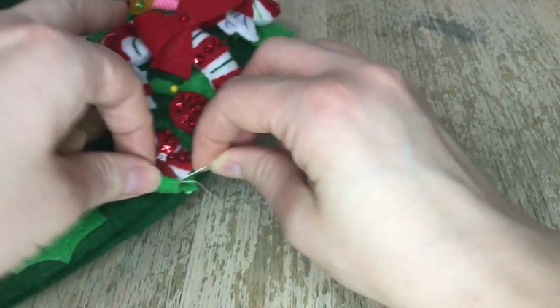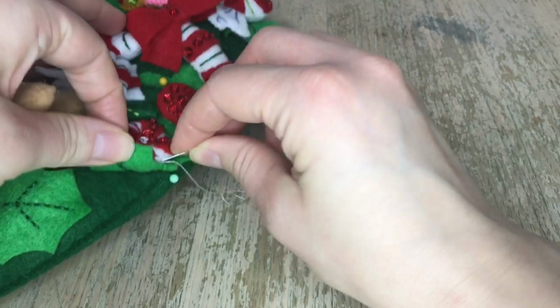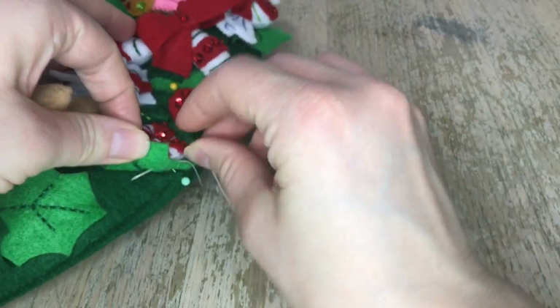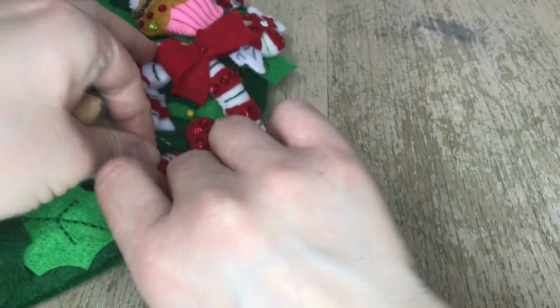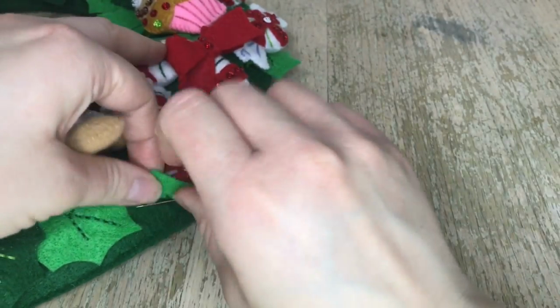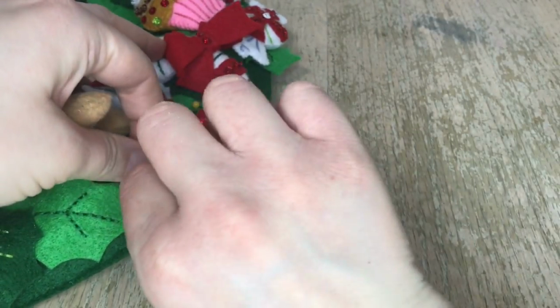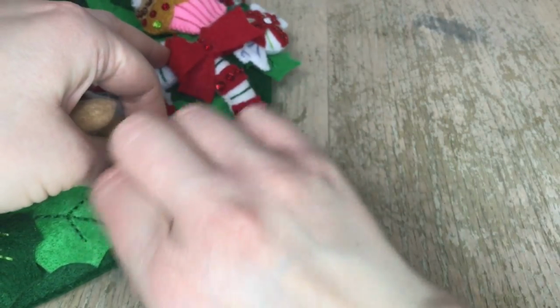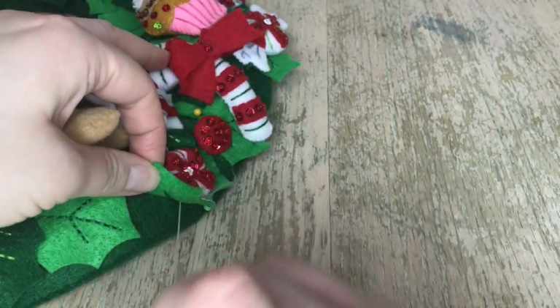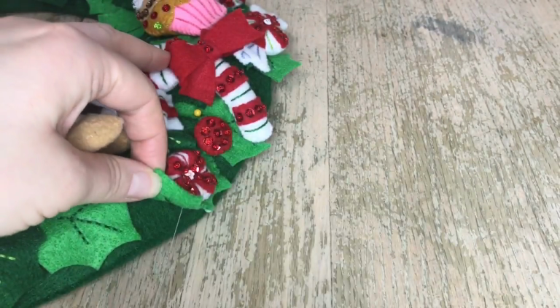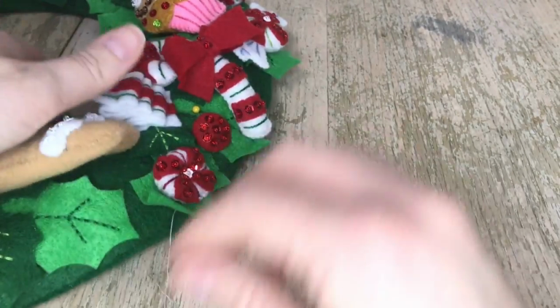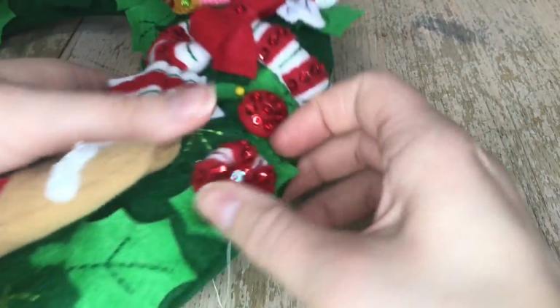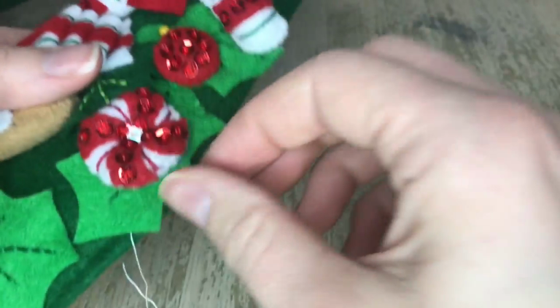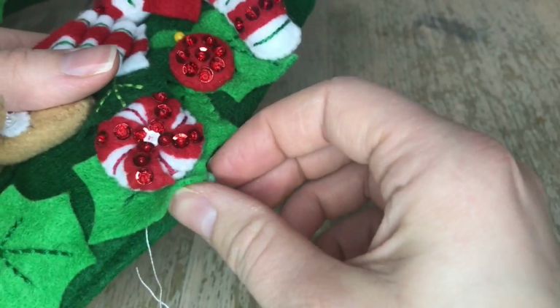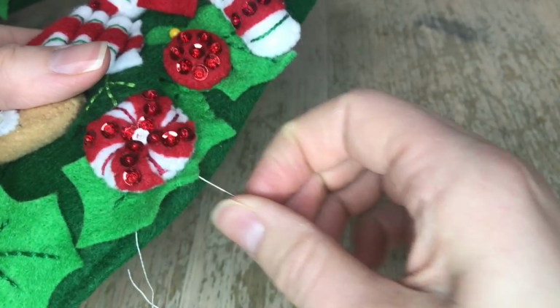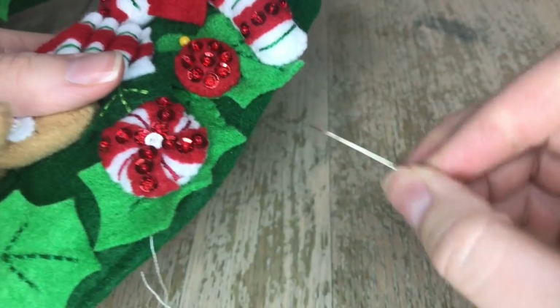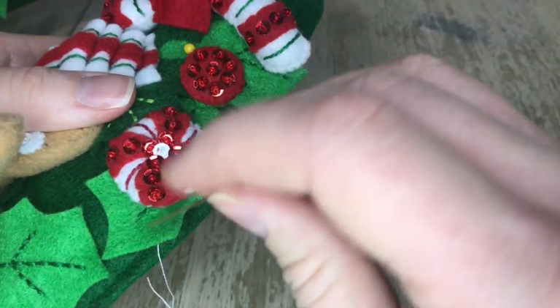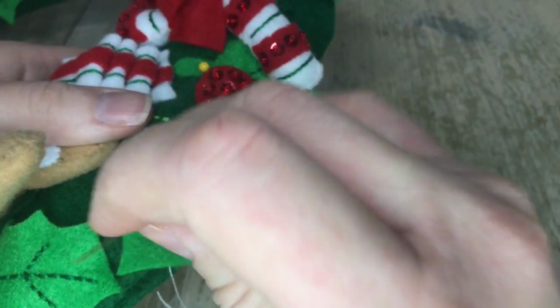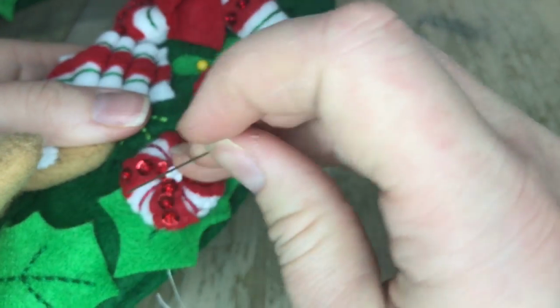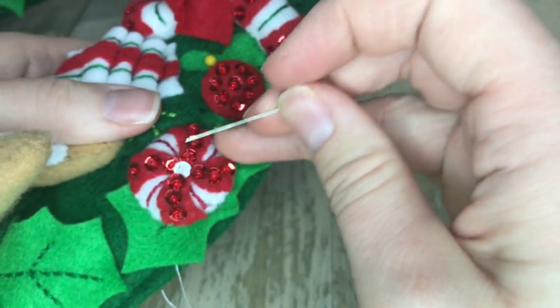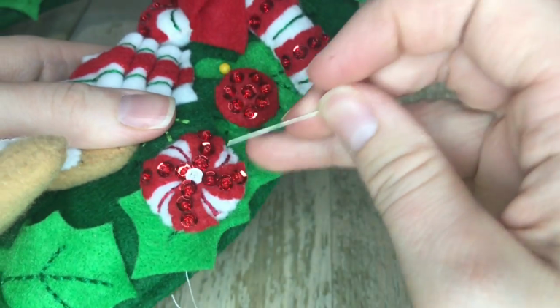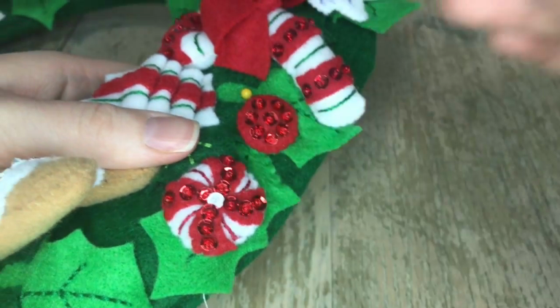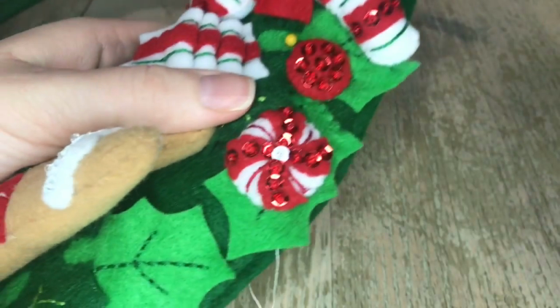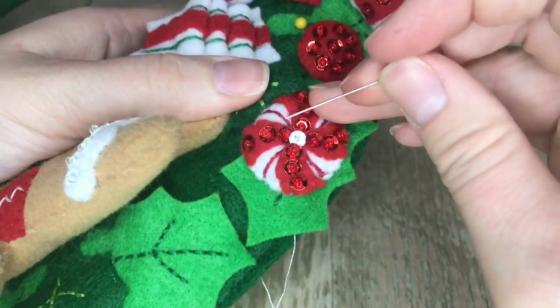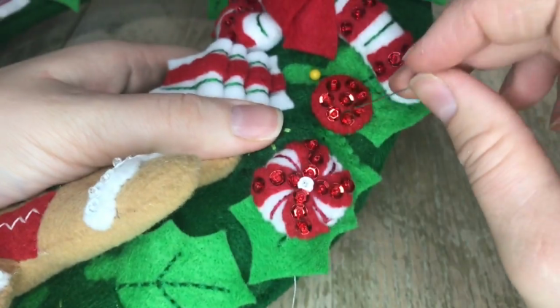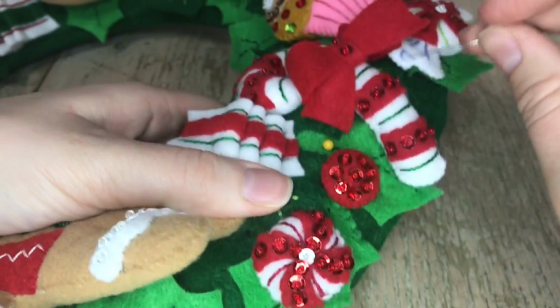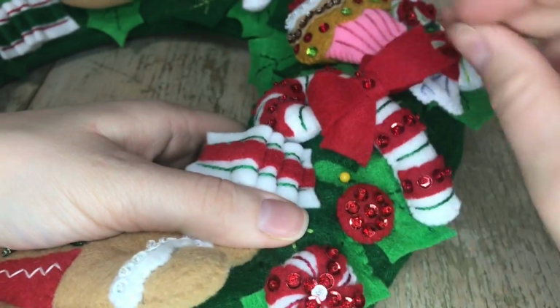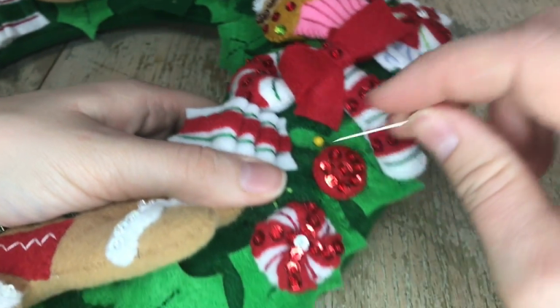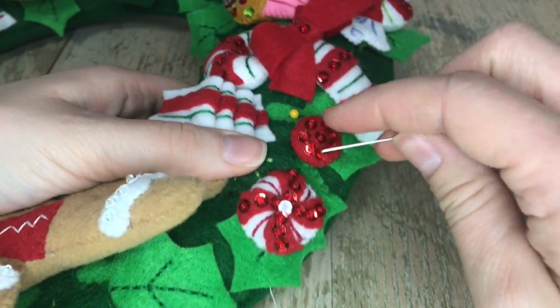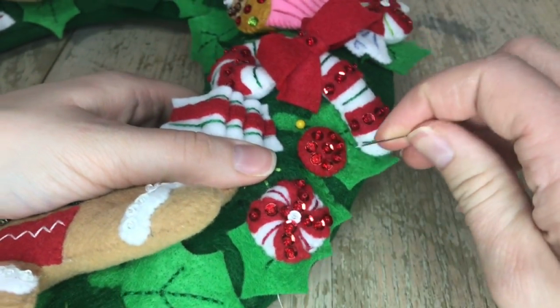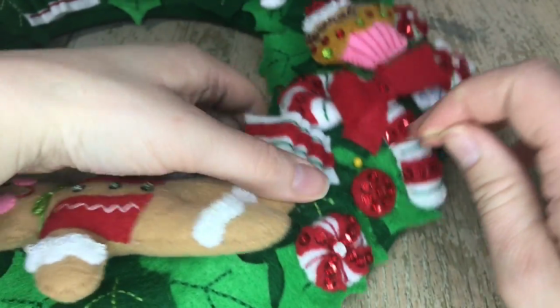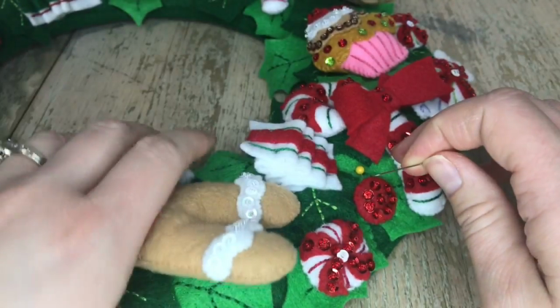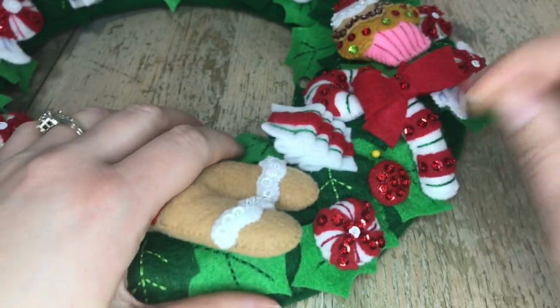The only reason I suggest maybe doing two is because sometimes the thread breaks — and it does break sometimes.